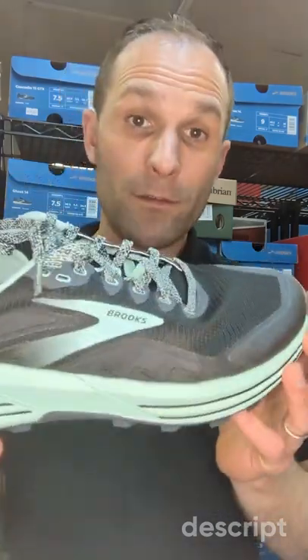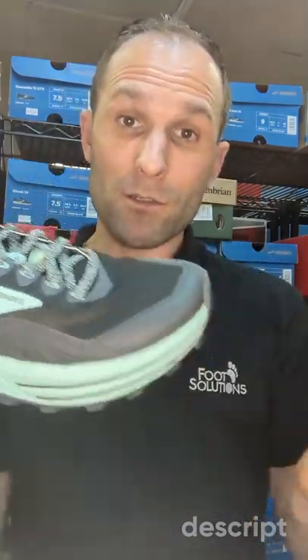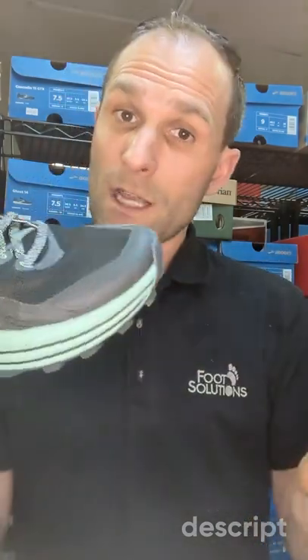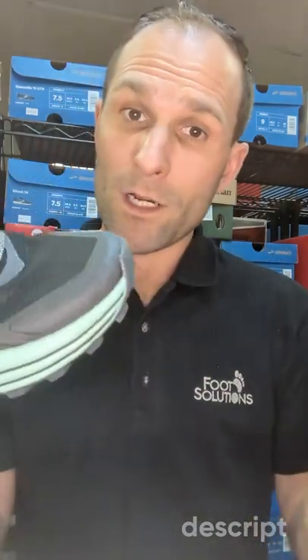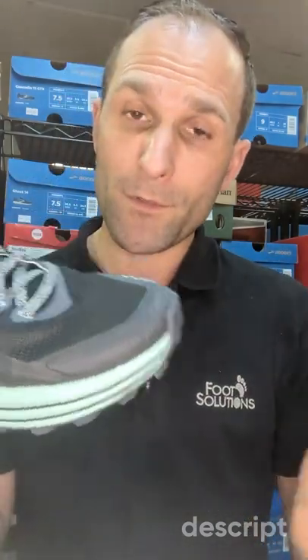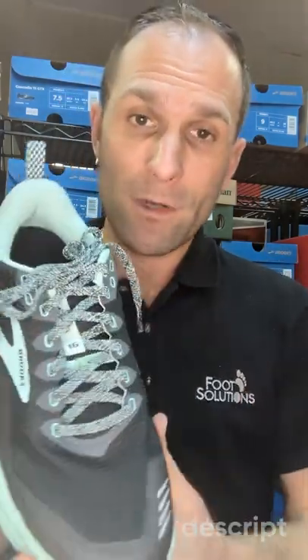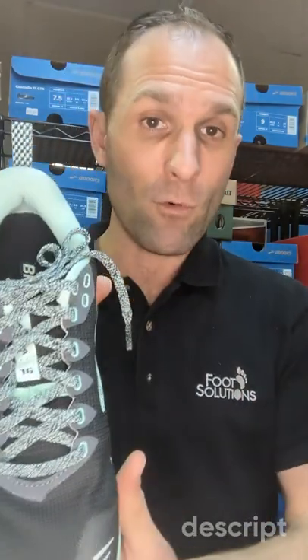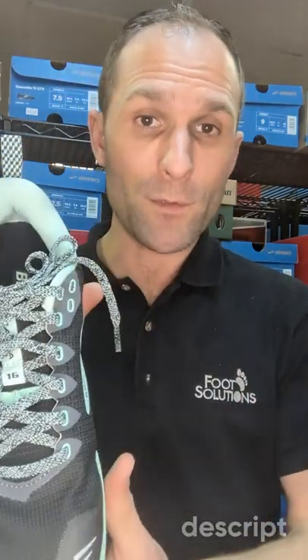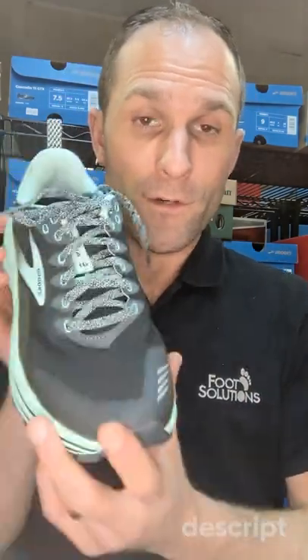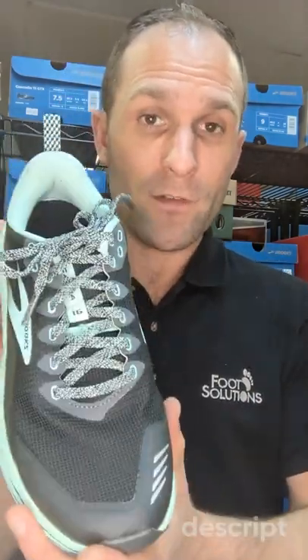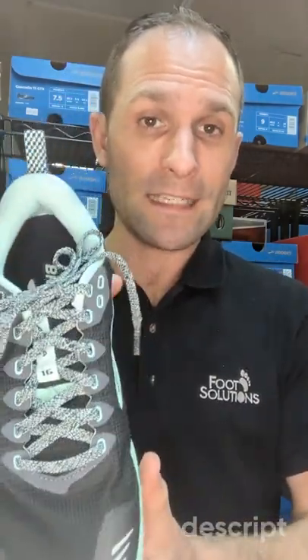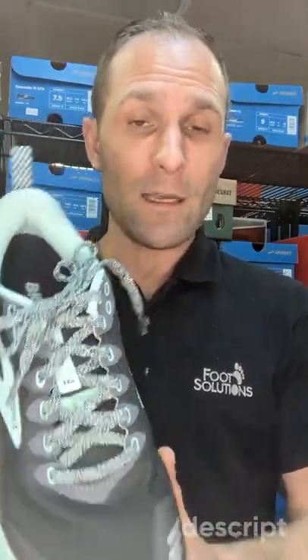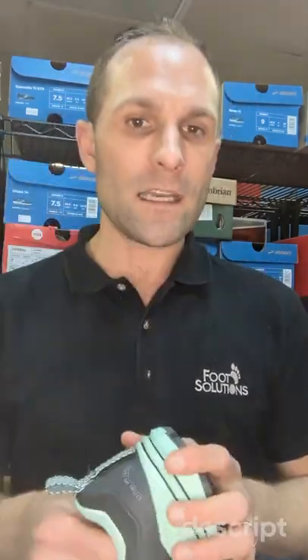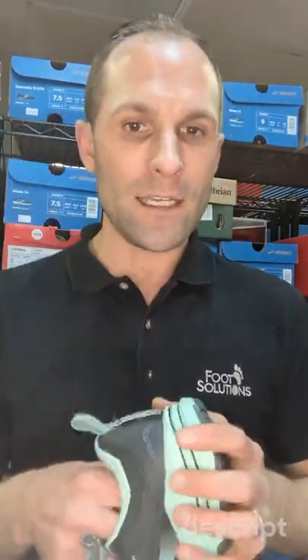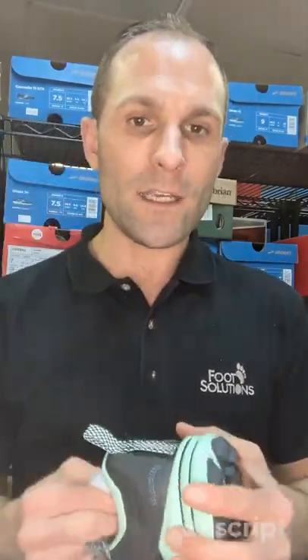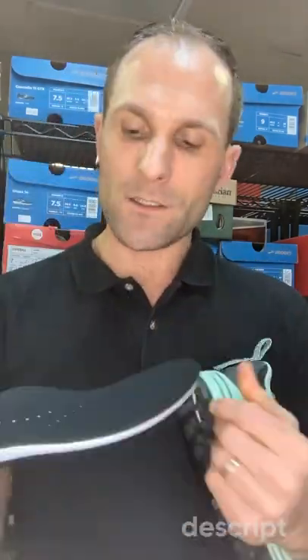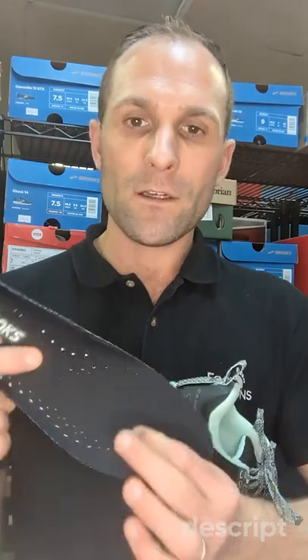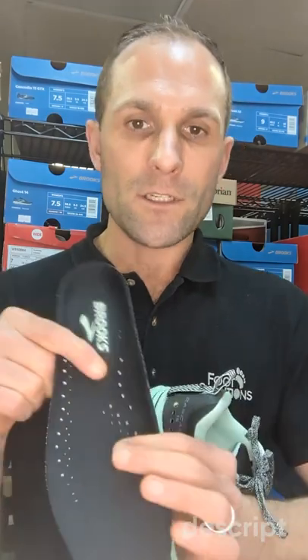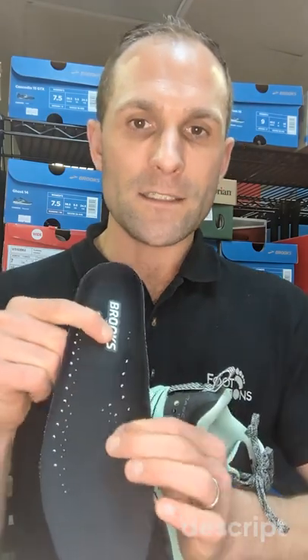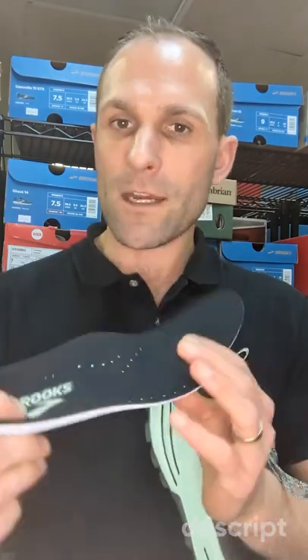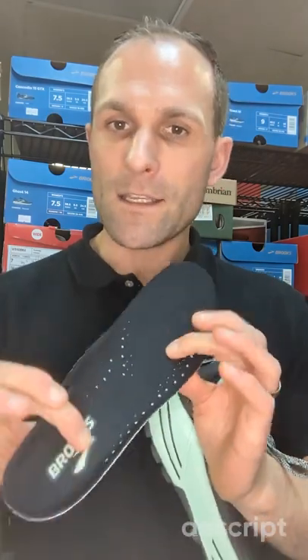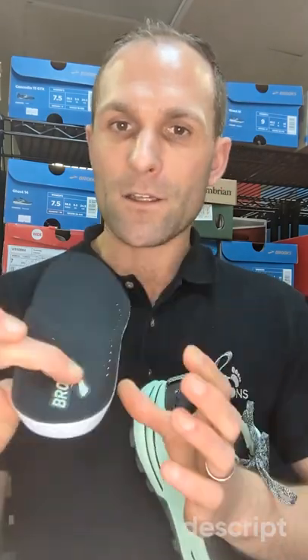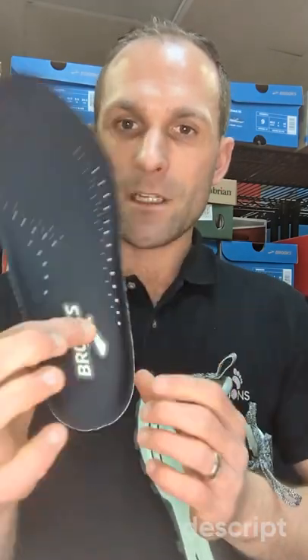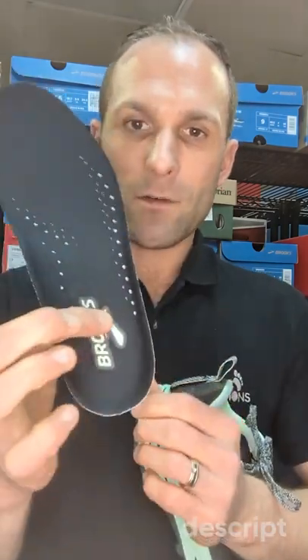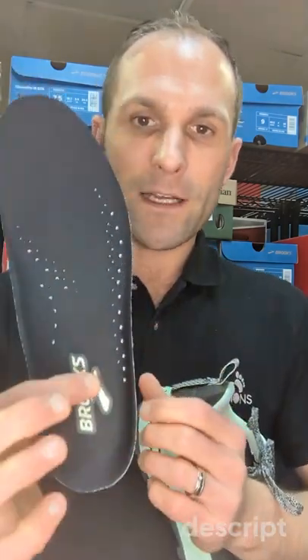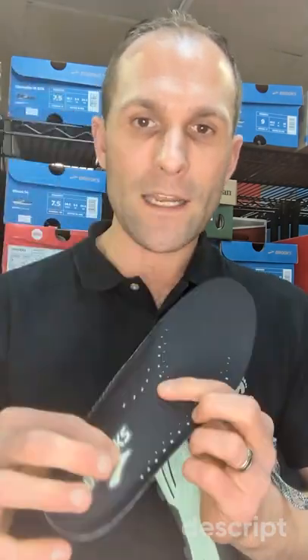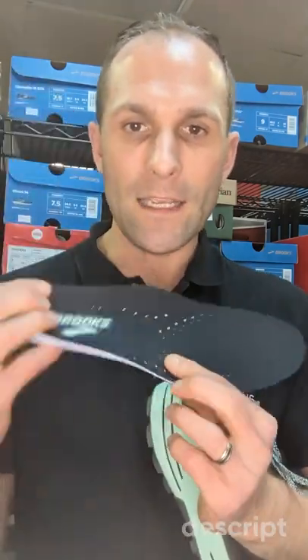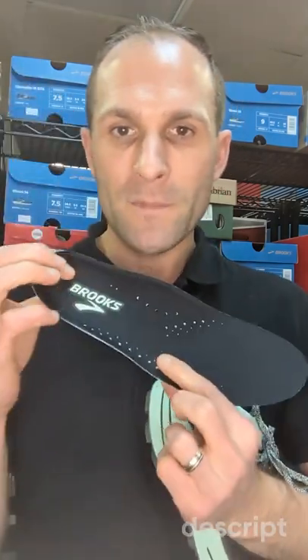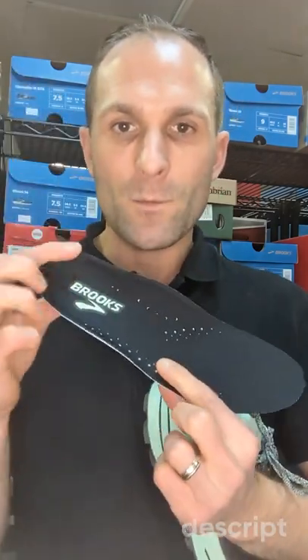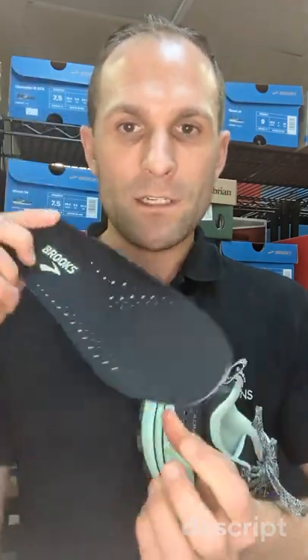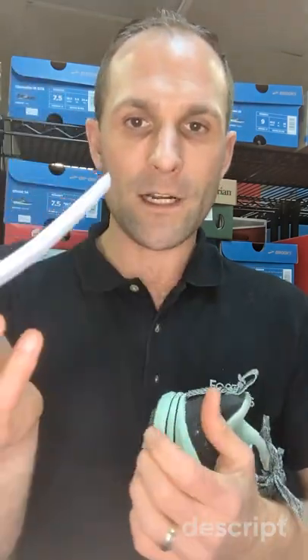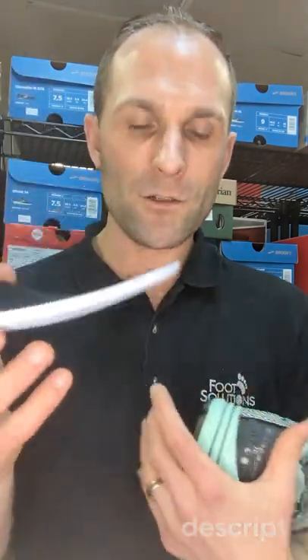However, this shoe is not waterproof. They do have a waterproof version of this. It does have an EVA insole which has the regular kind of cushioning that you would find in a Brooks running shoe.